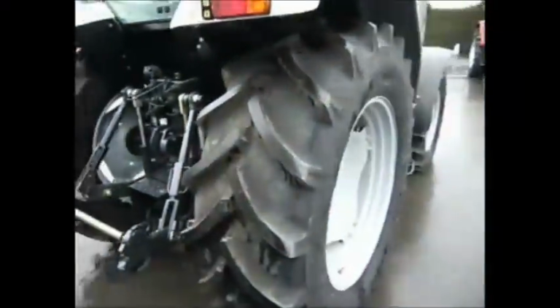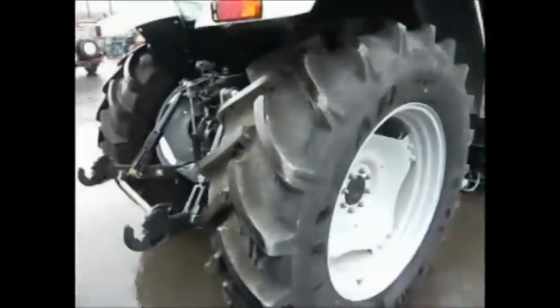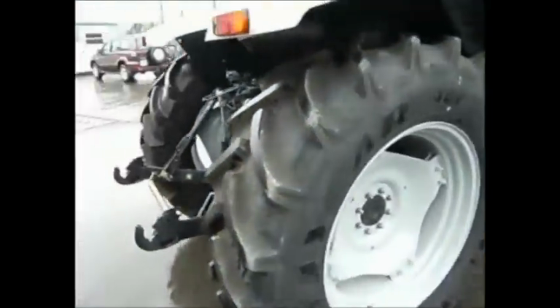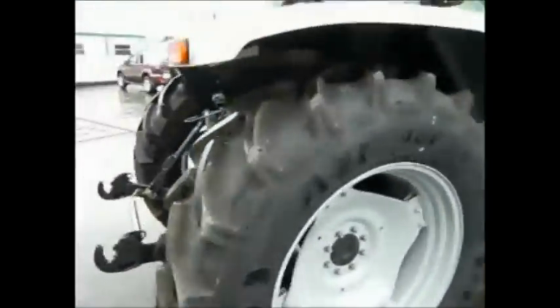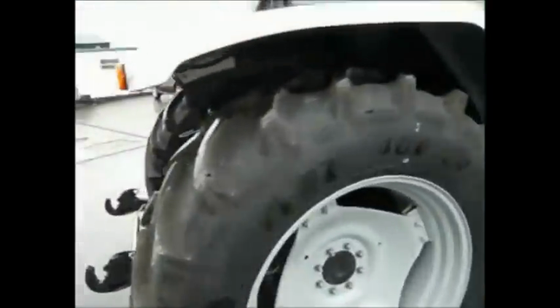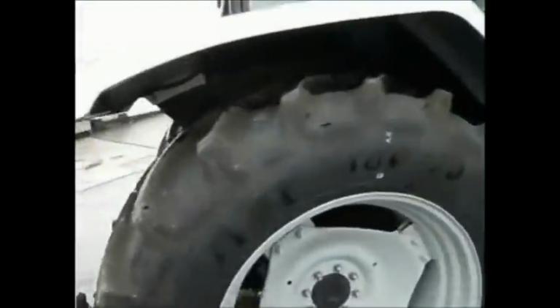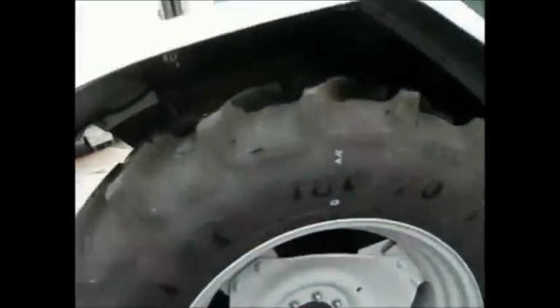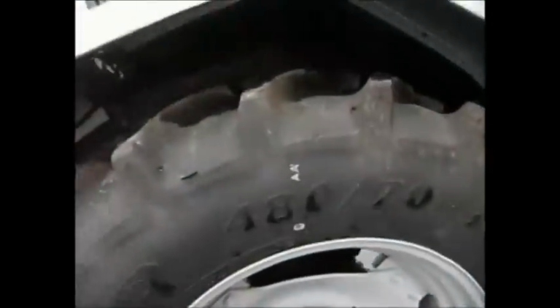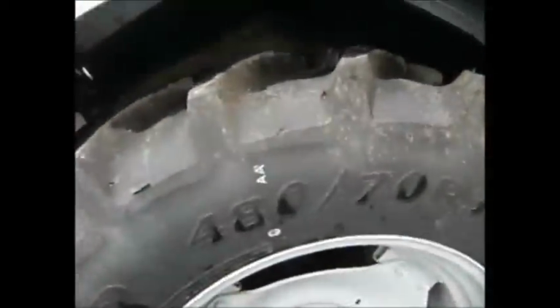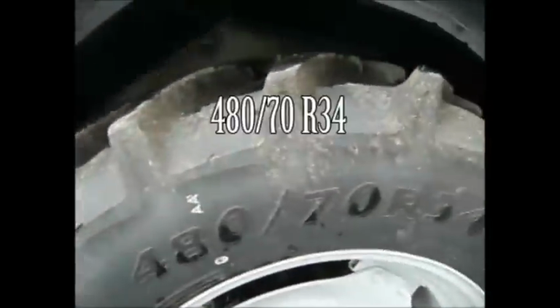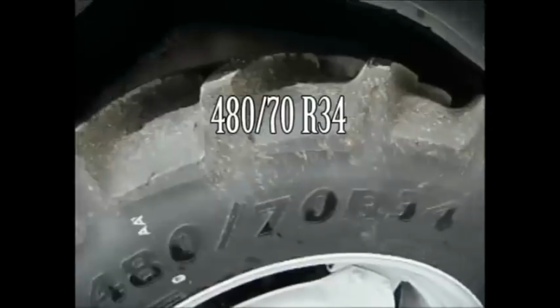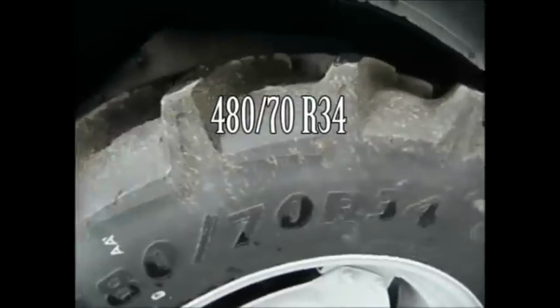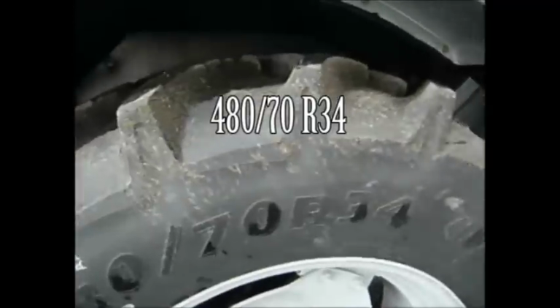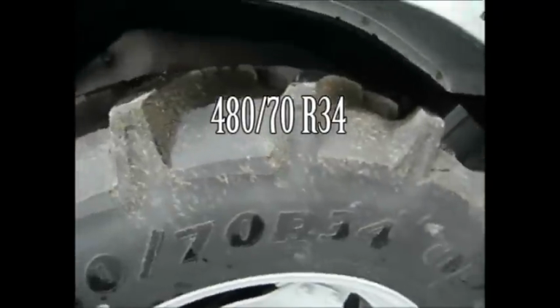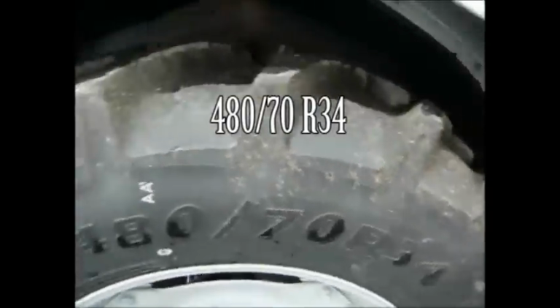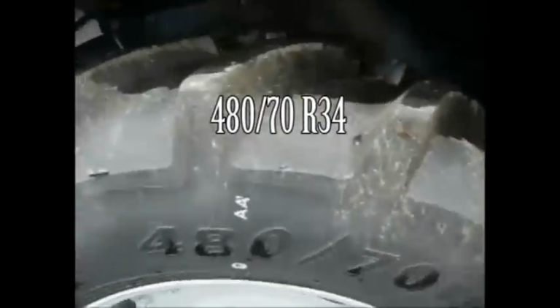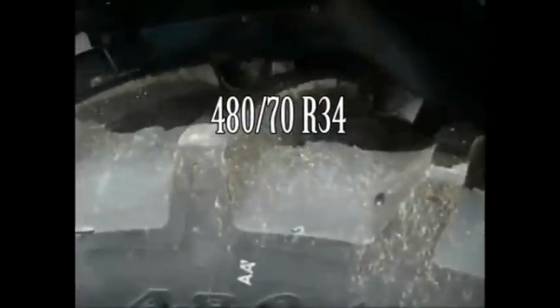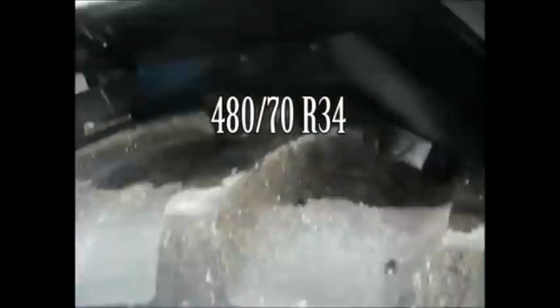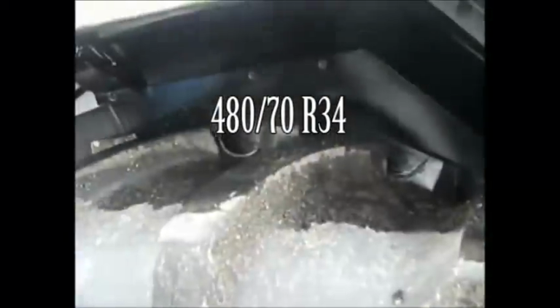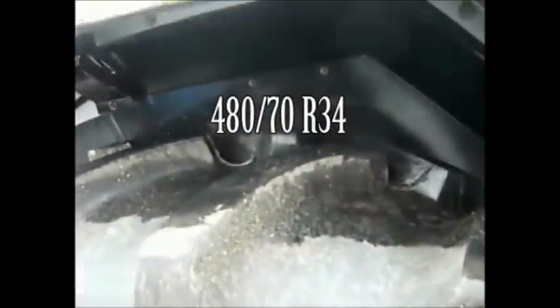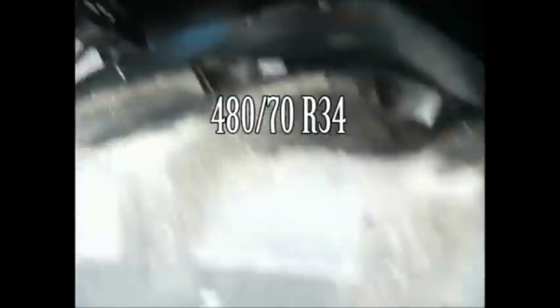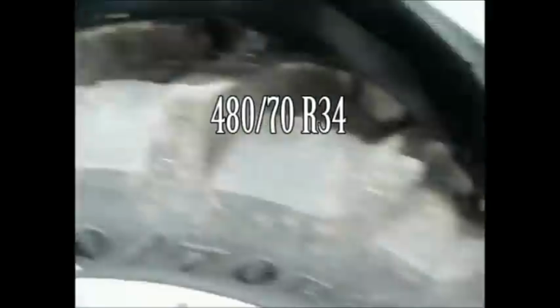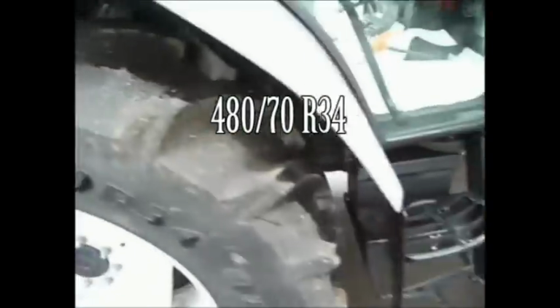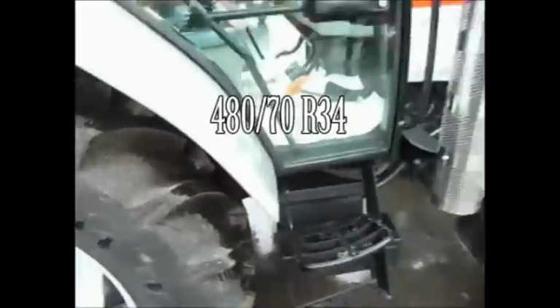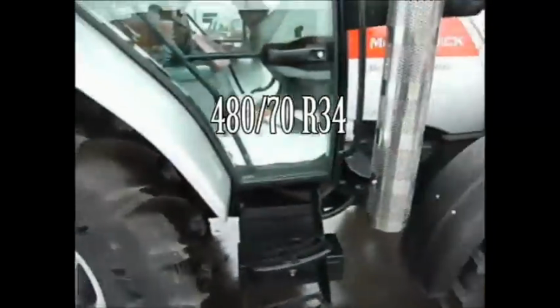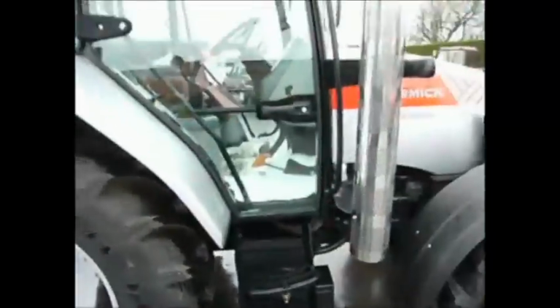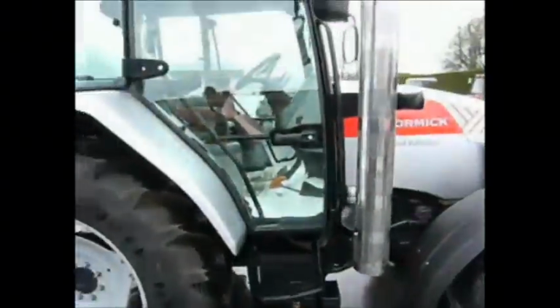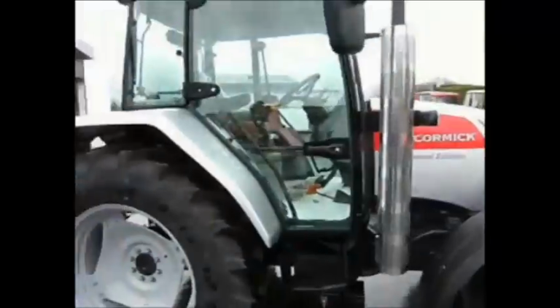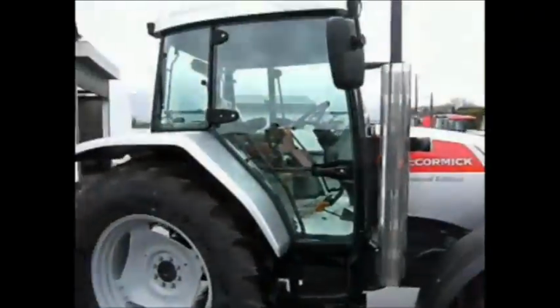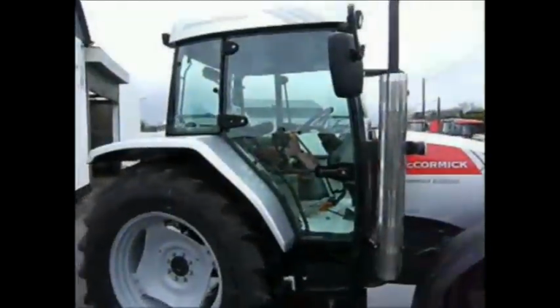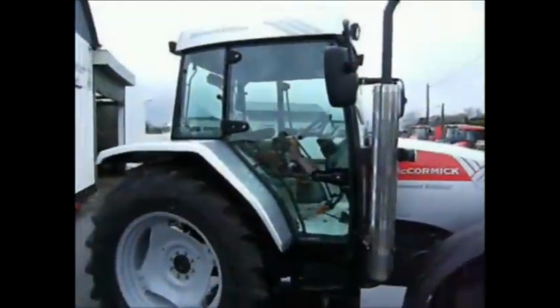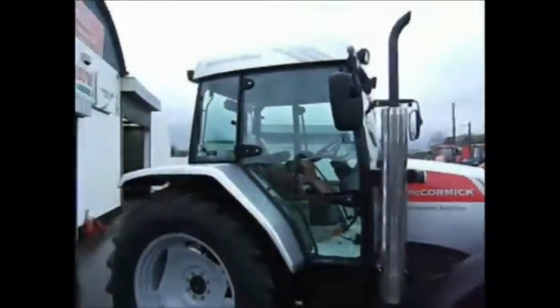Other side of the machine now. Again, just the tire size. As this is a Diamond Edition, on the exhaust stack there's a chrome effect guard there.